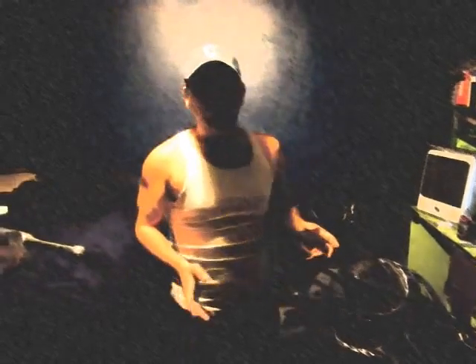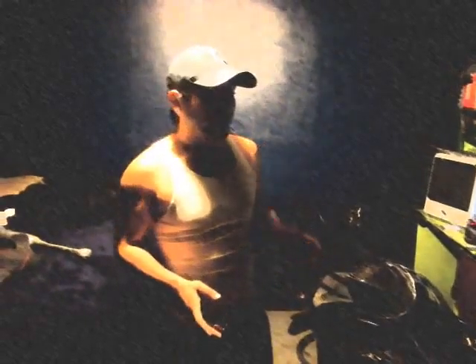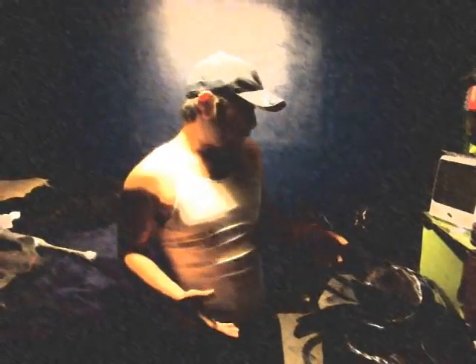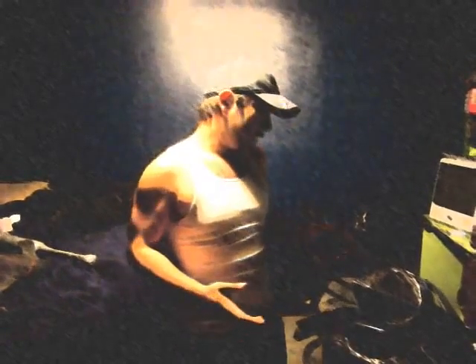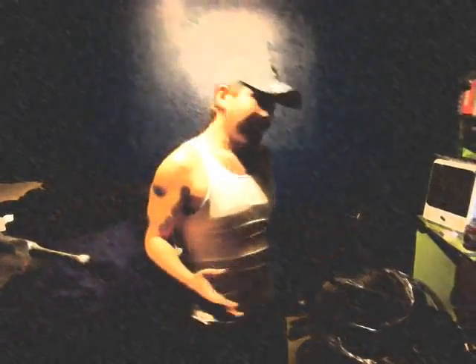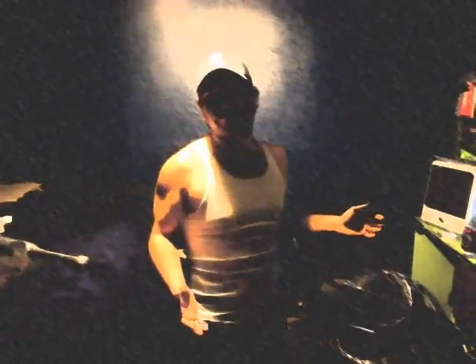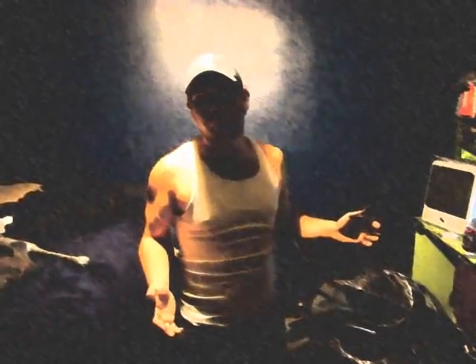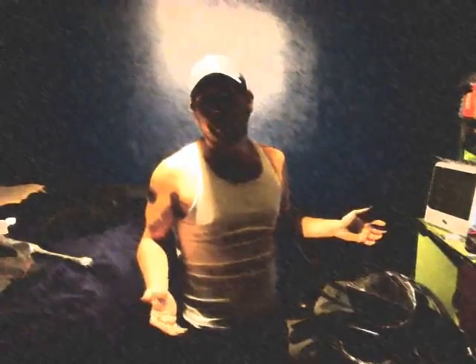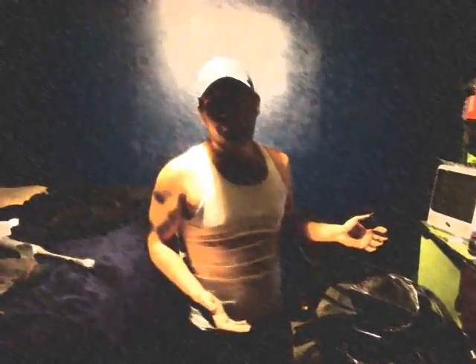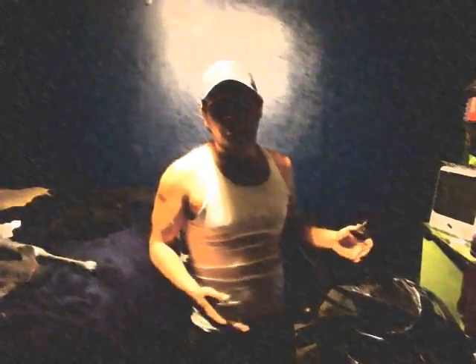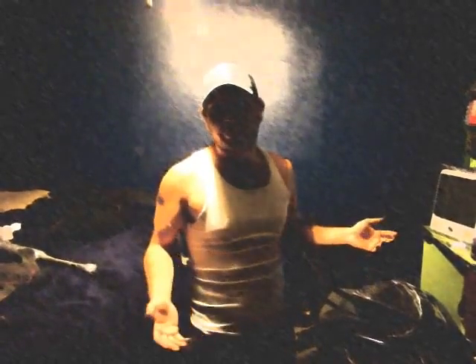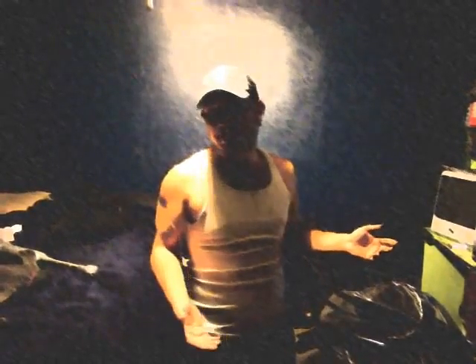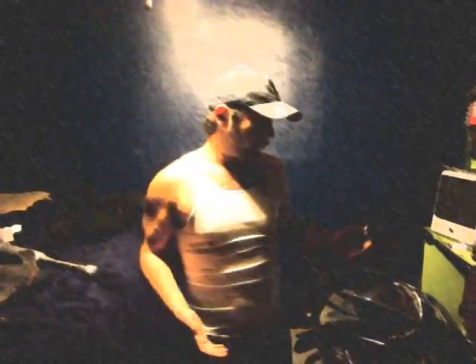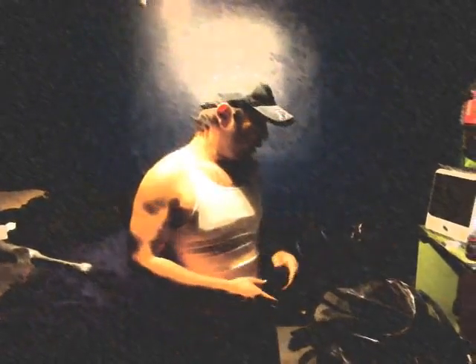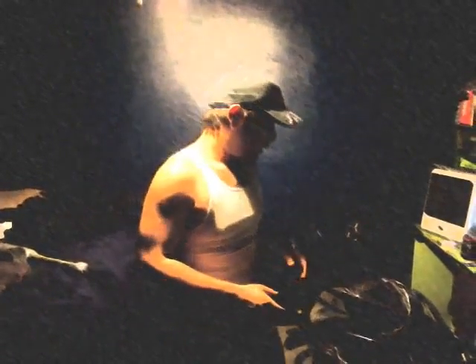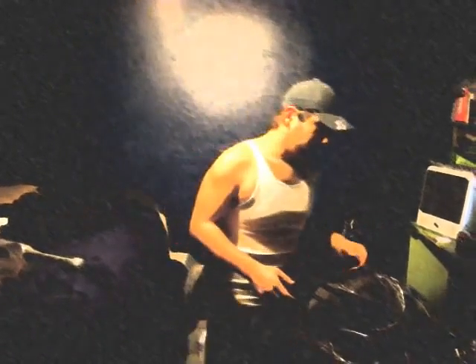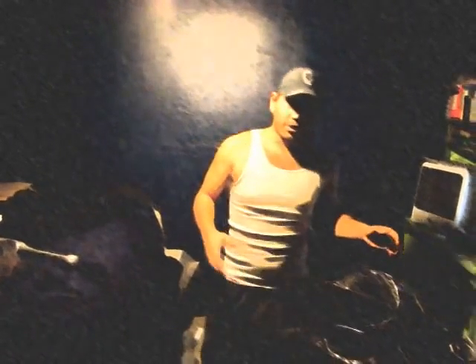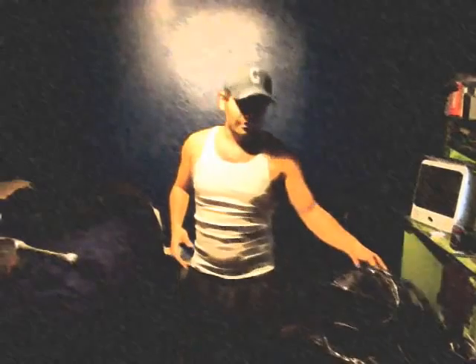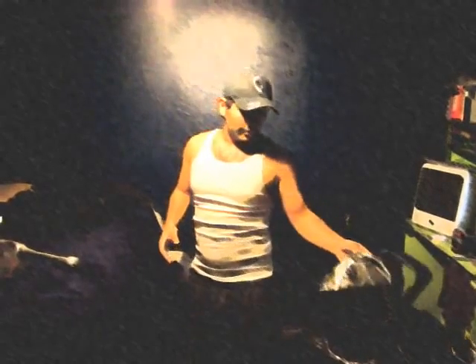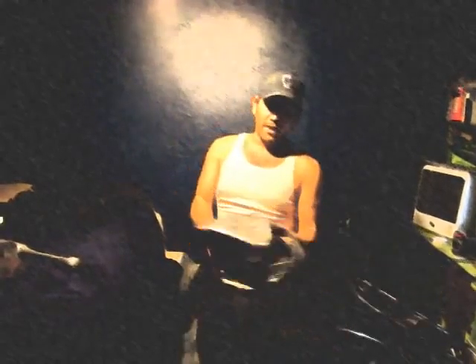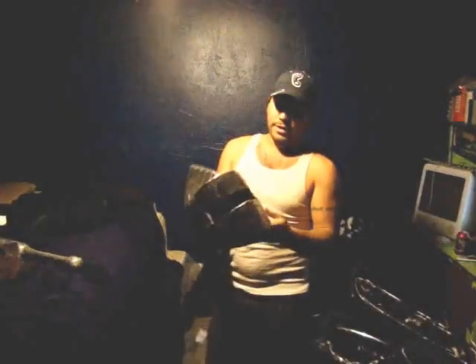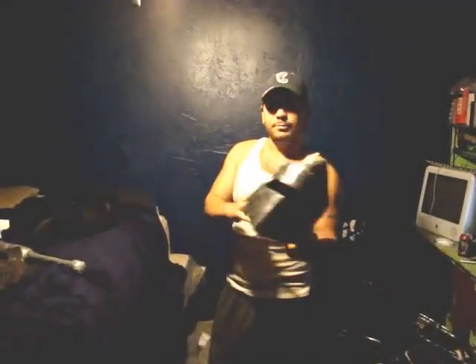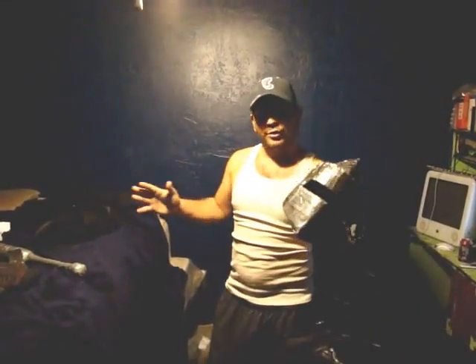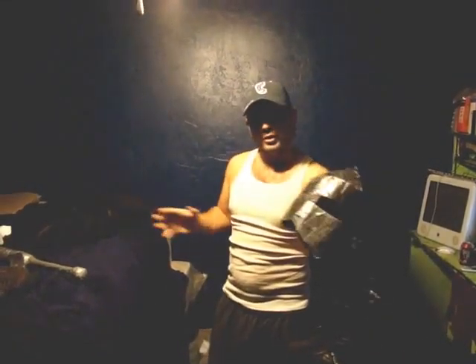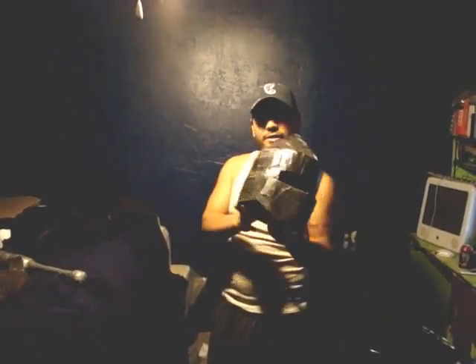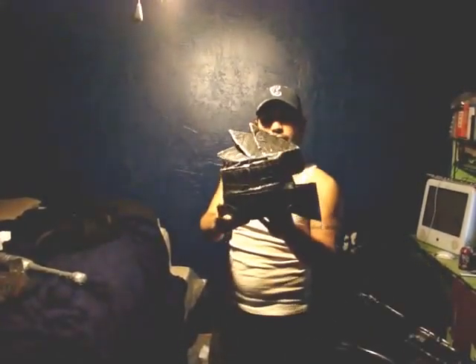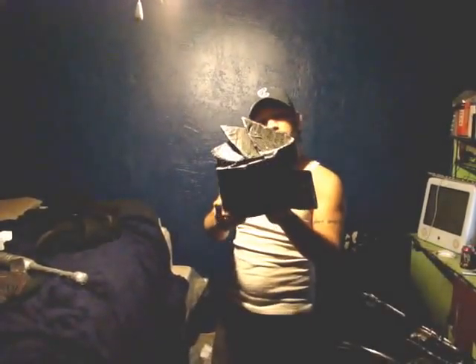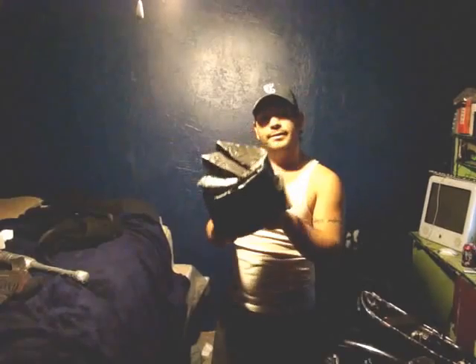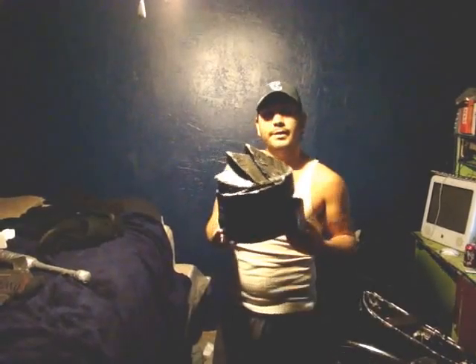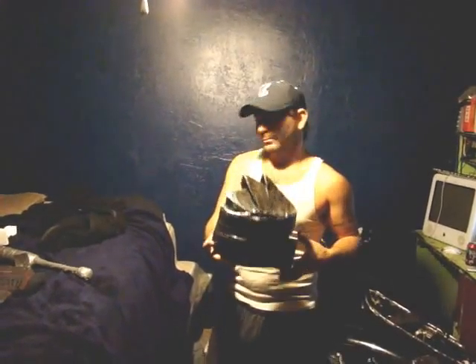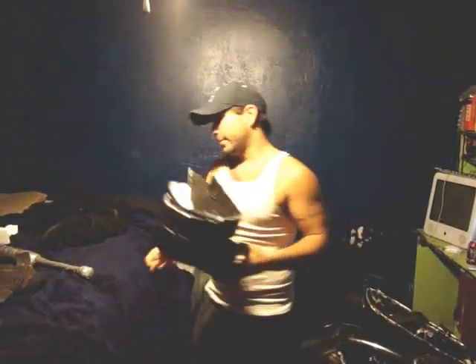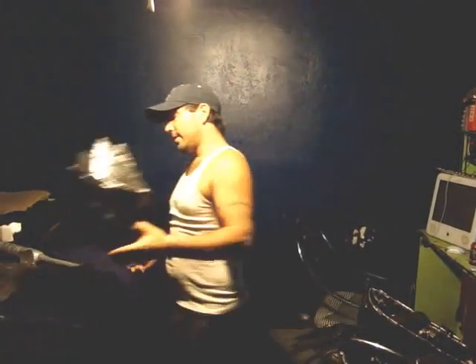Samurai armor made from duct tape and some stuff around the house. To start, my helmet. Beautiful. Custom. Yeah, custom. Alright.